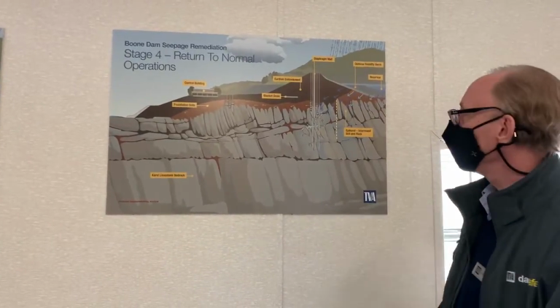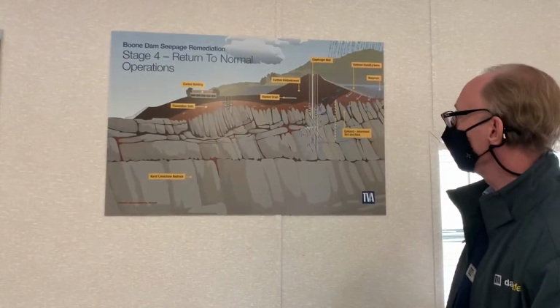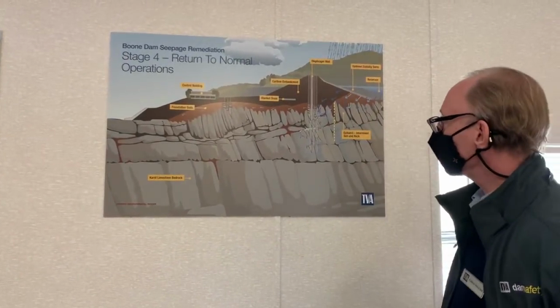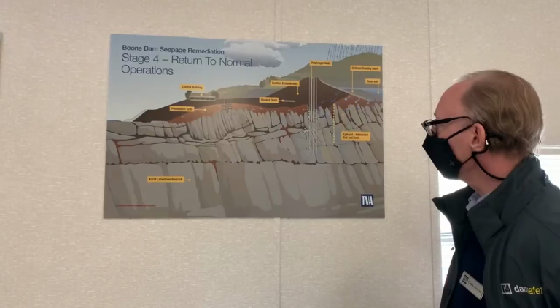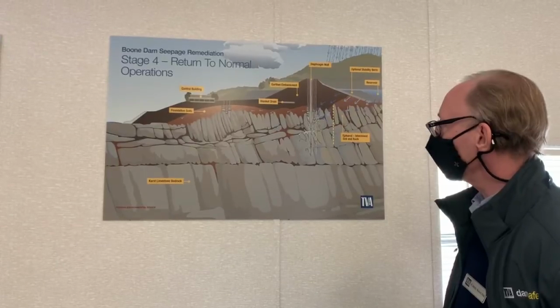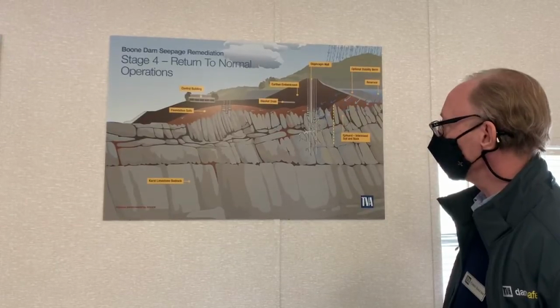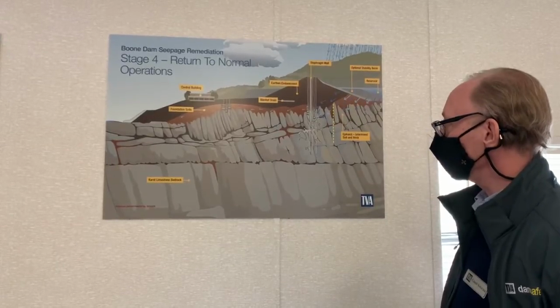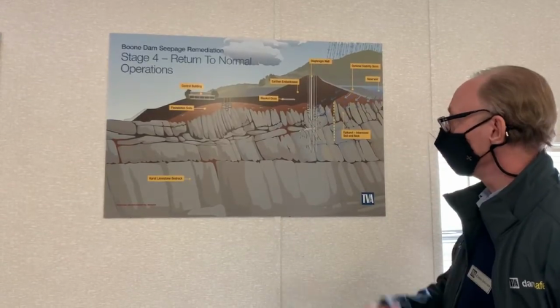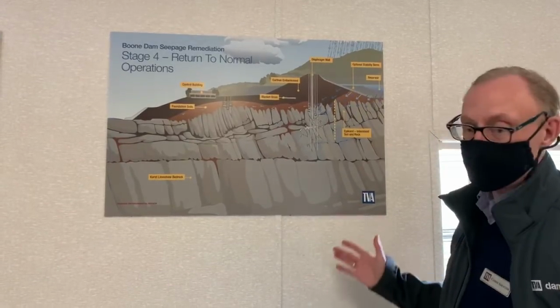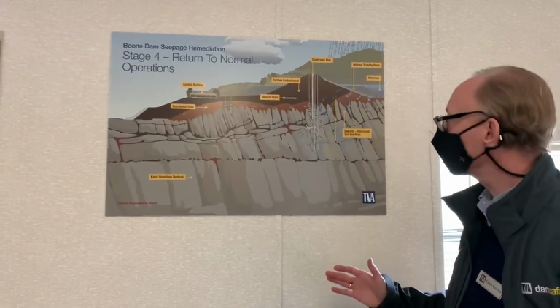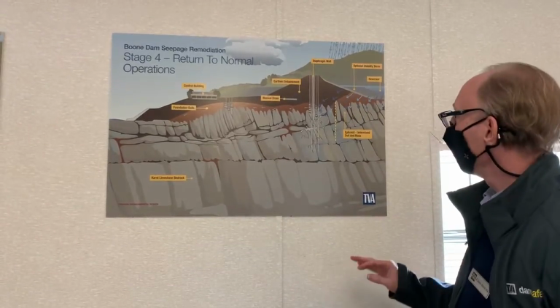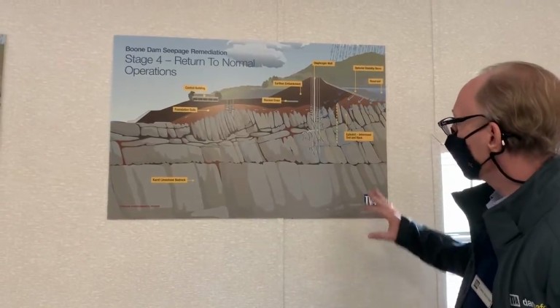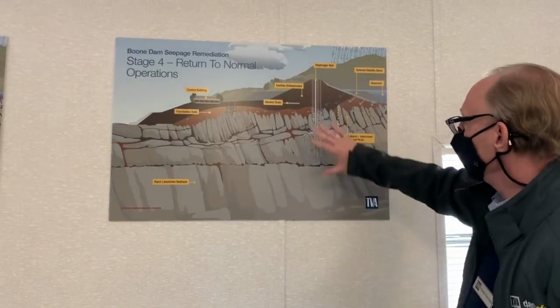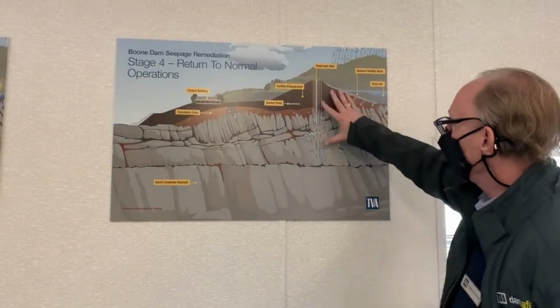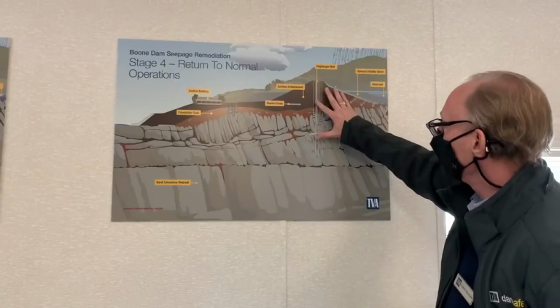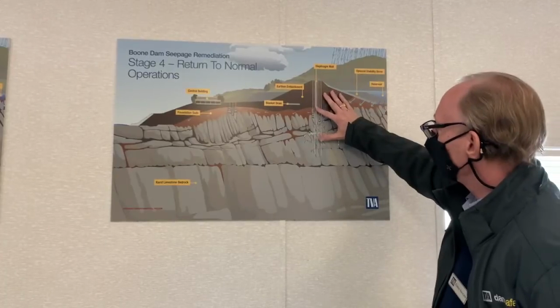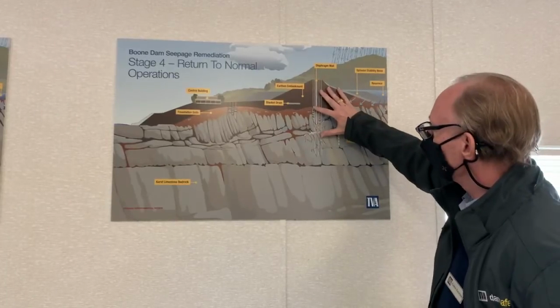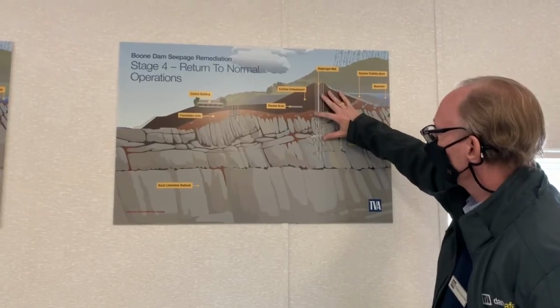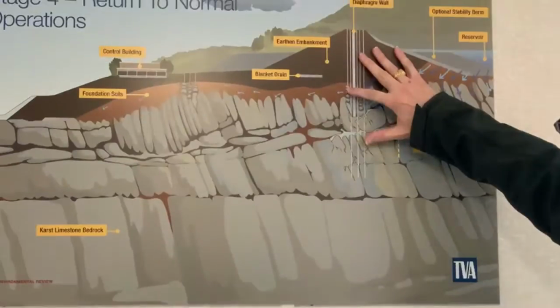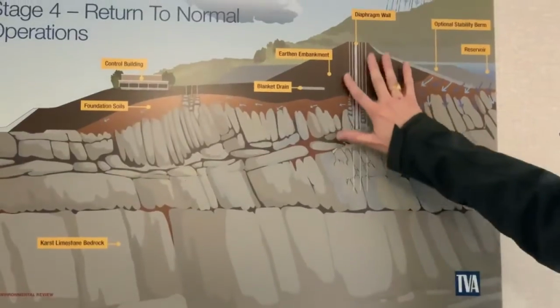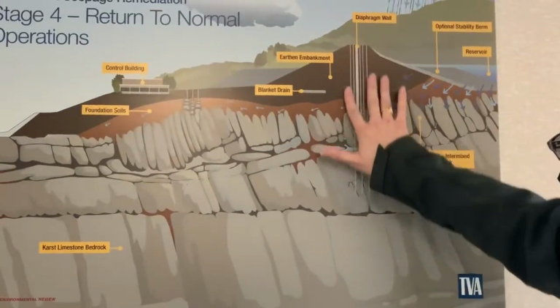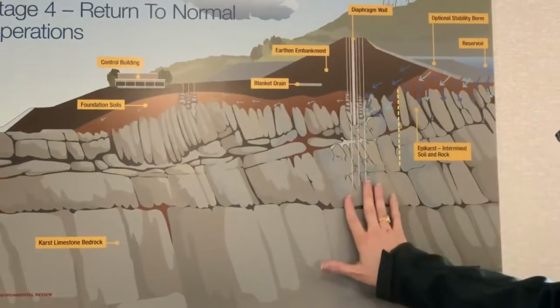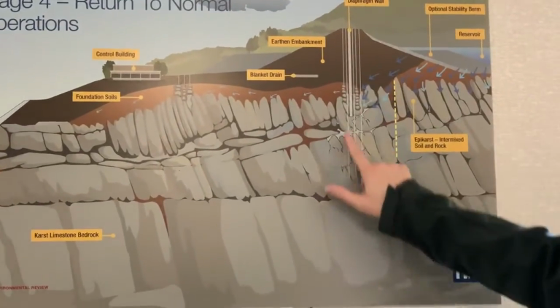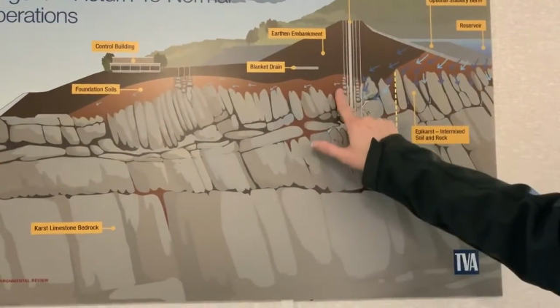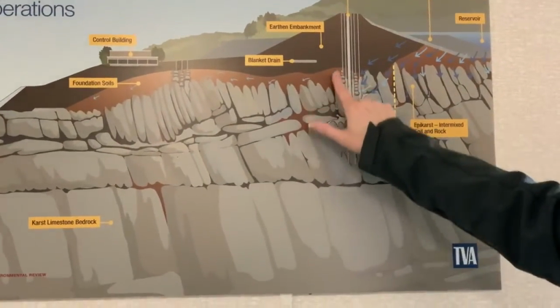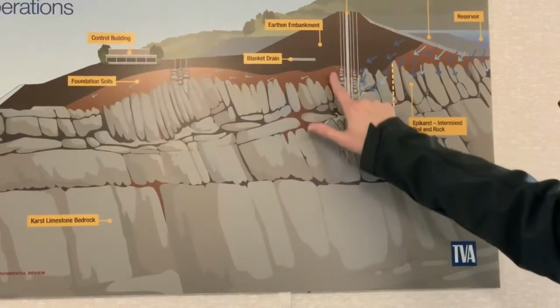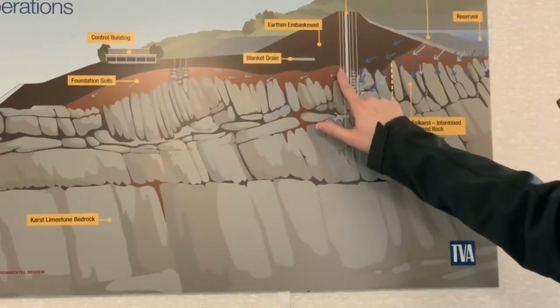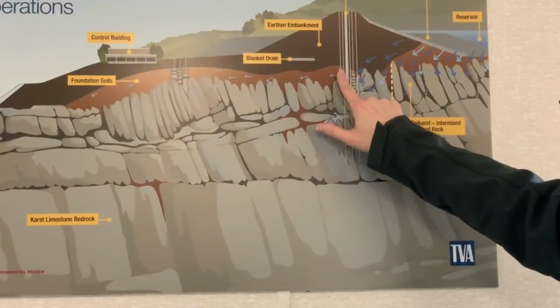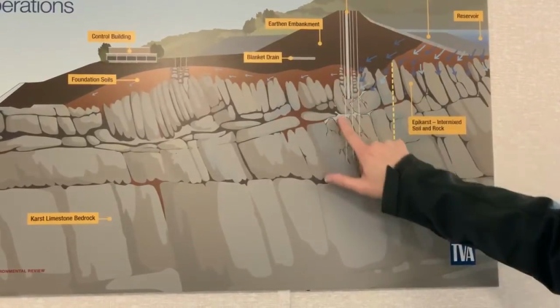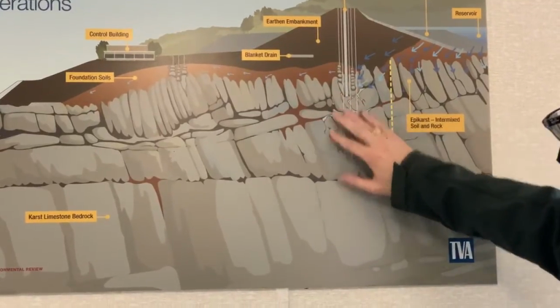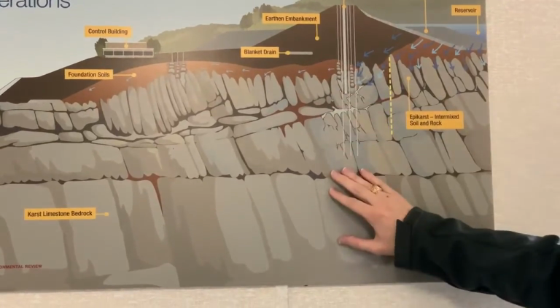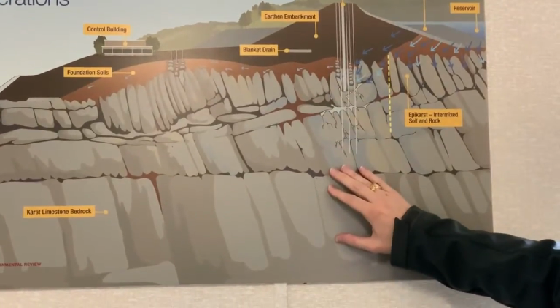The strategy for addressing it was multiple components. We did some grouting near the center of the dam — grouting inside the soil parts here, grouting inside the deep bedrock.